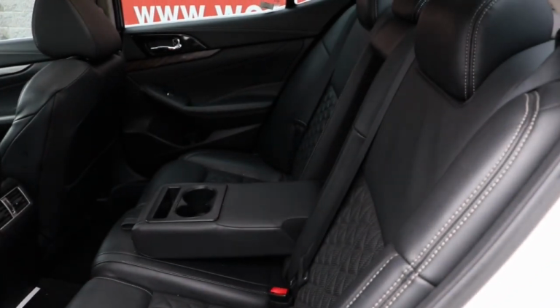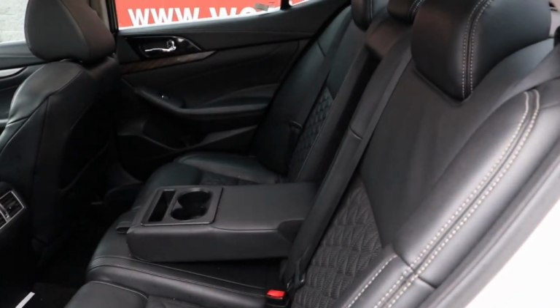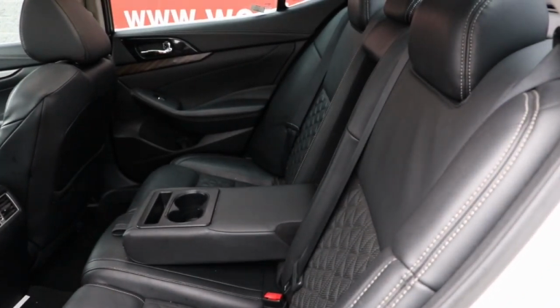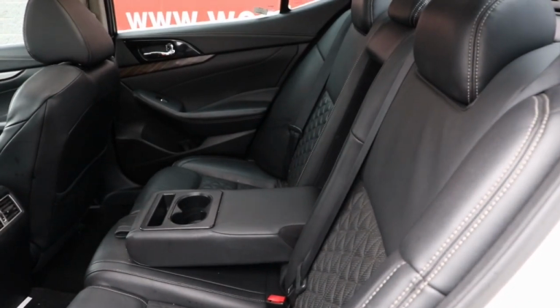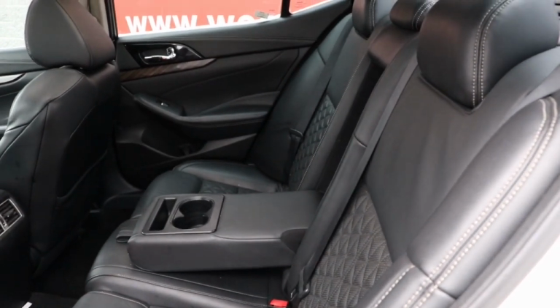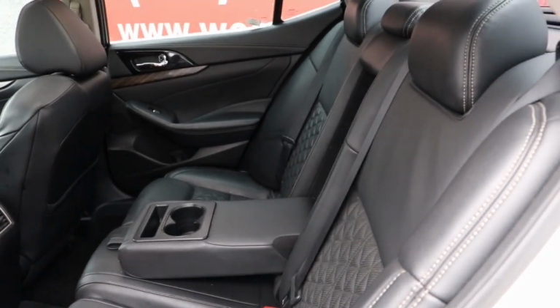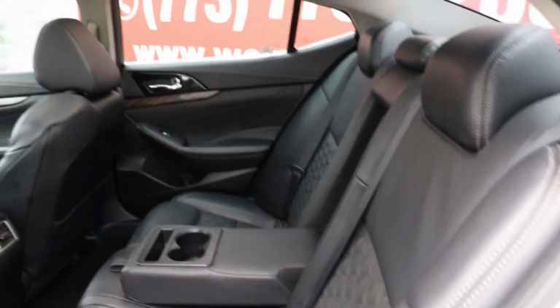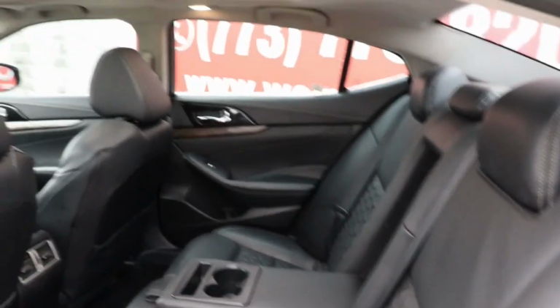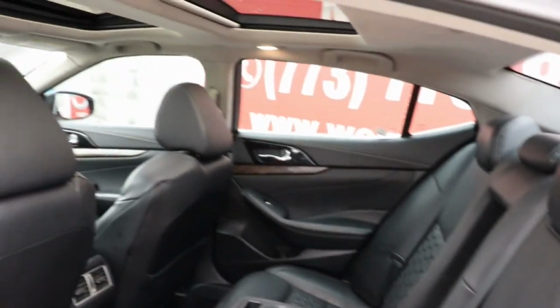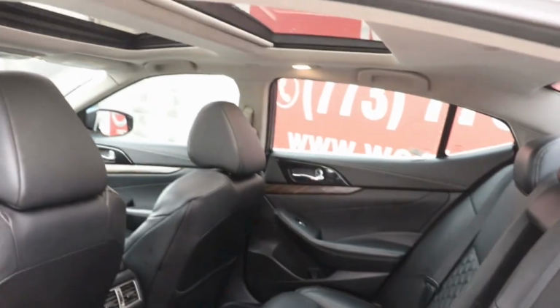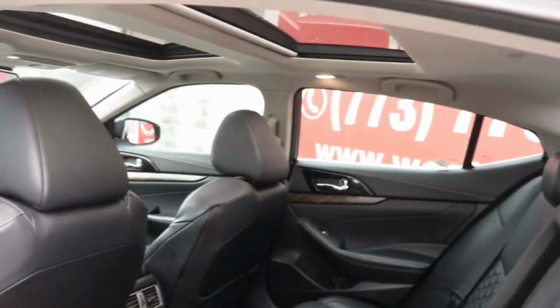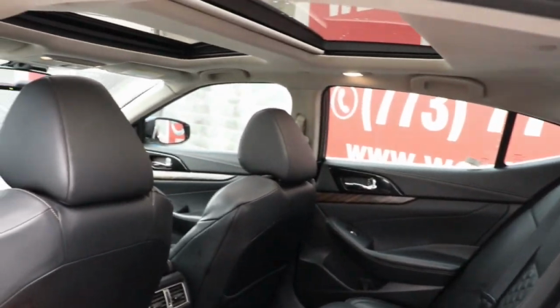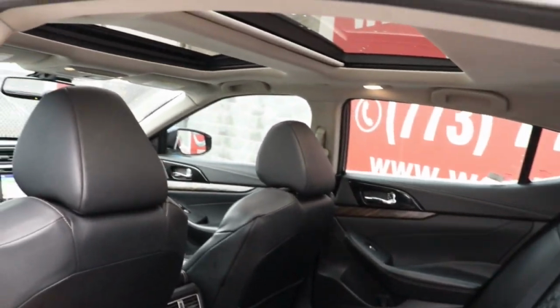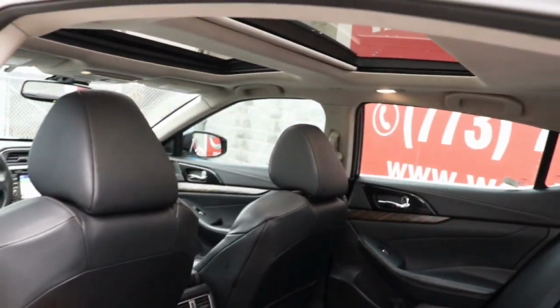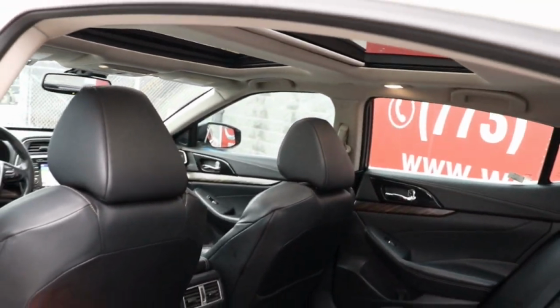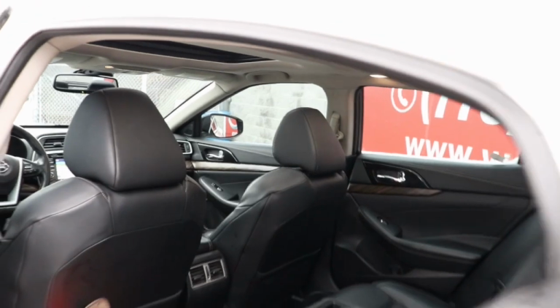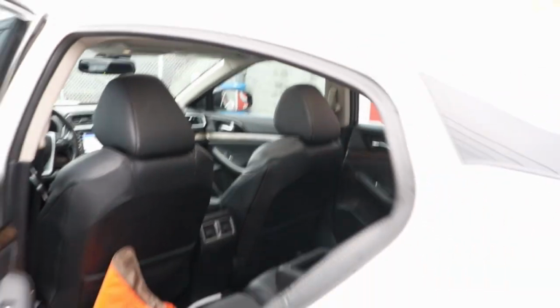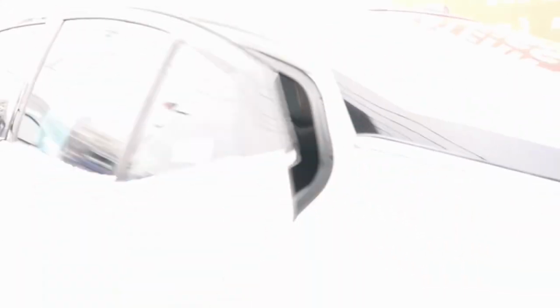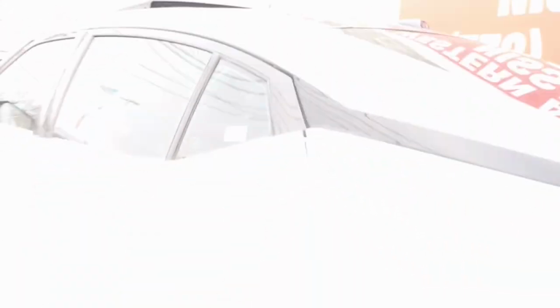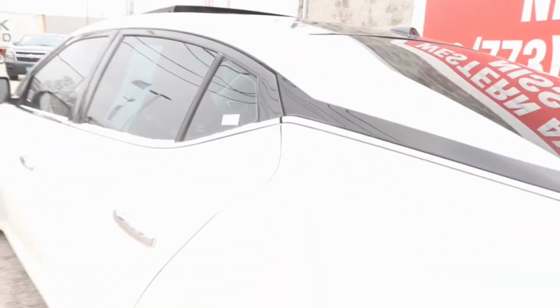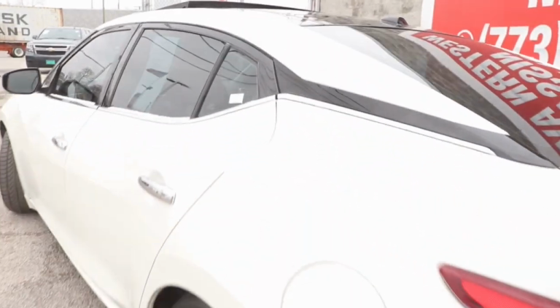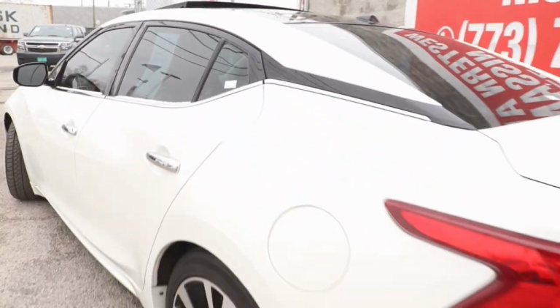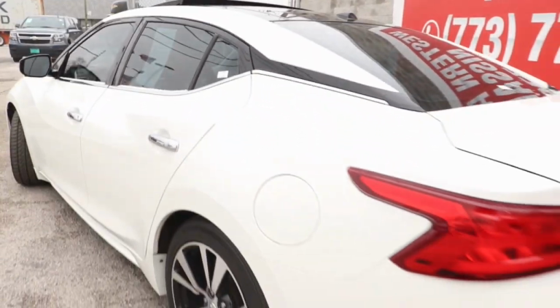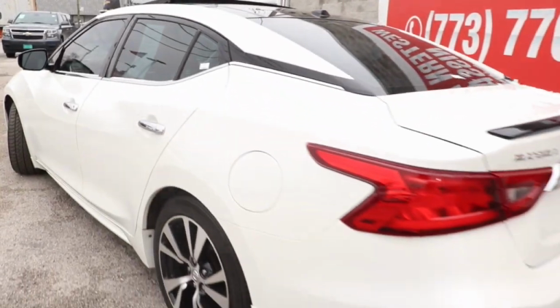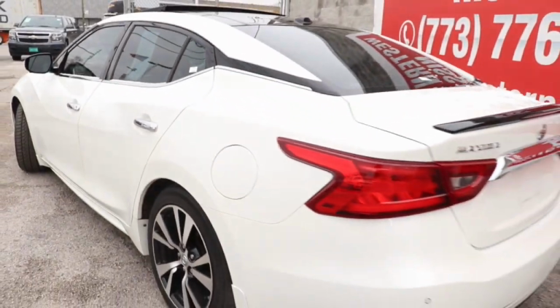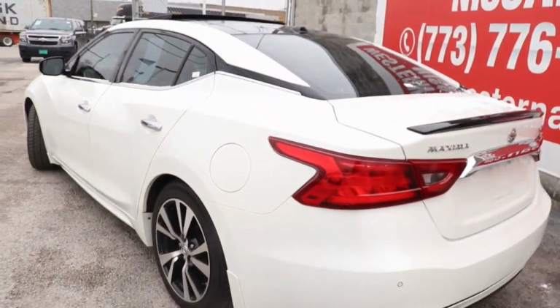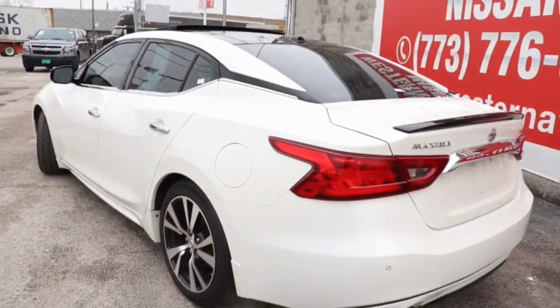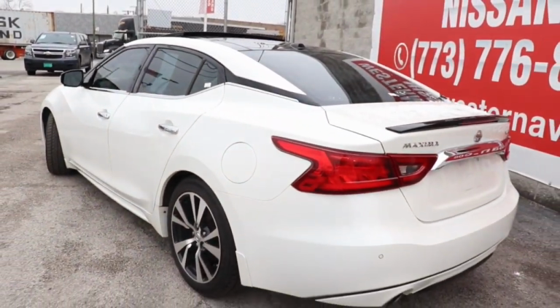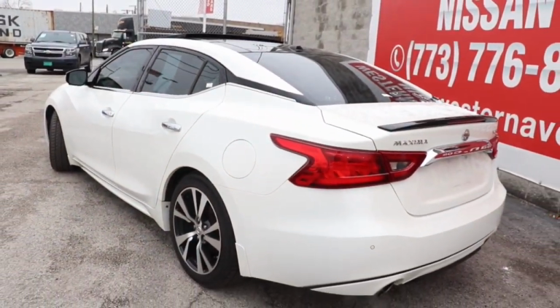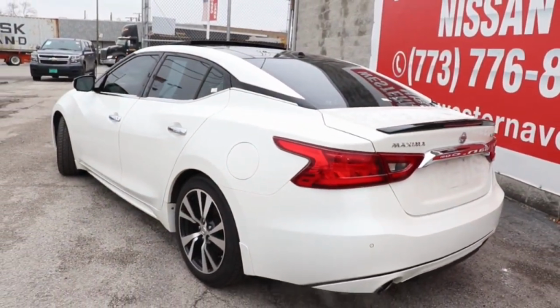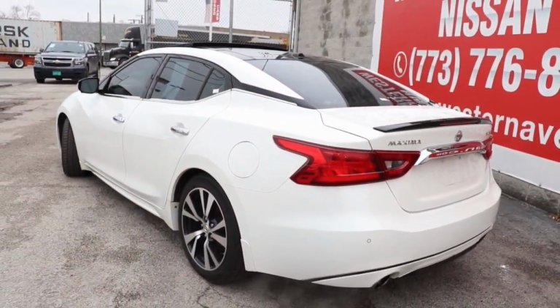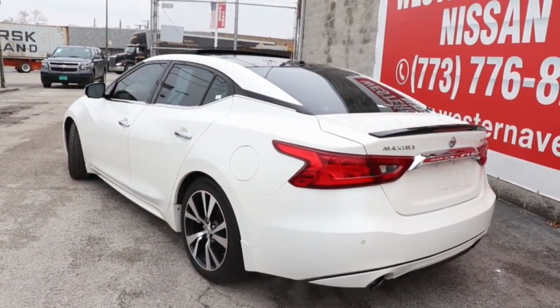Infuse every journey with spirit and style in this performance-minded Maxima. Come in for a fun and easy test drive — our team will make it the best part of your day.